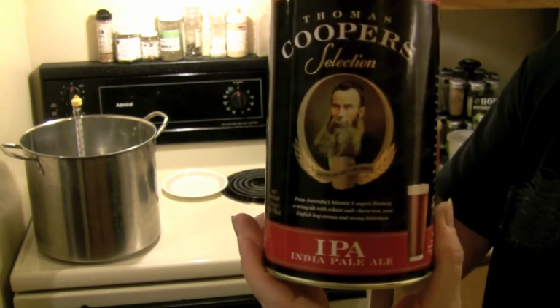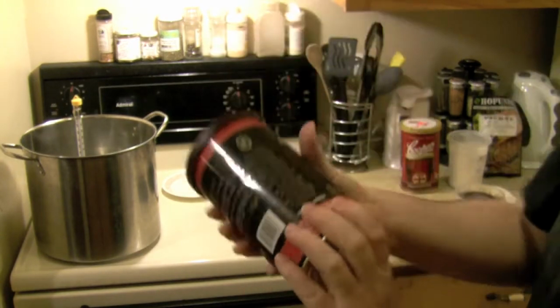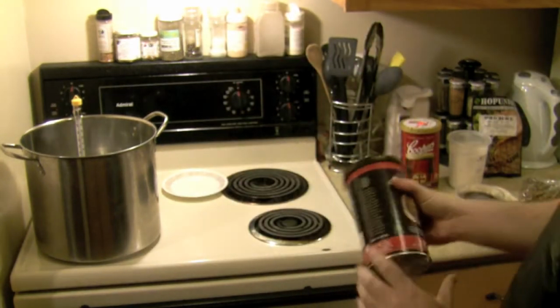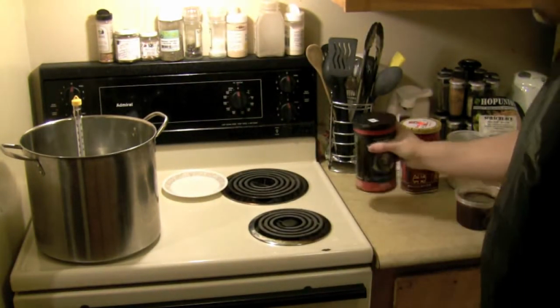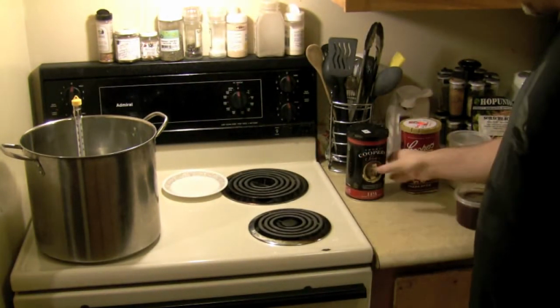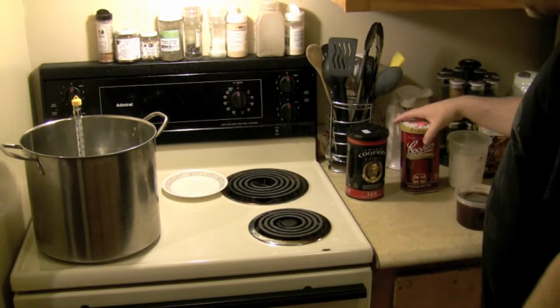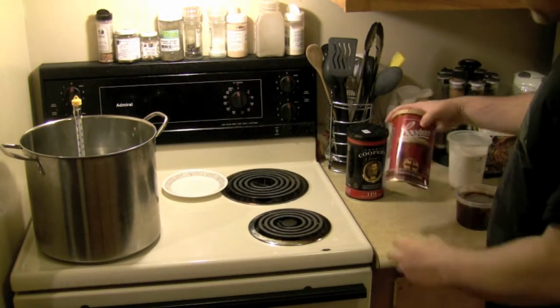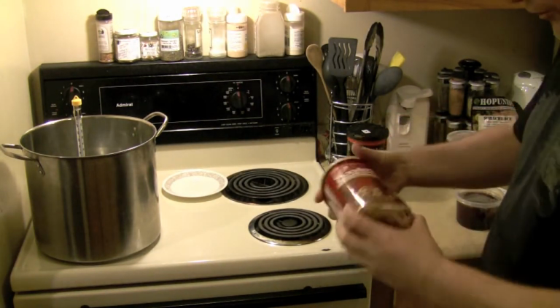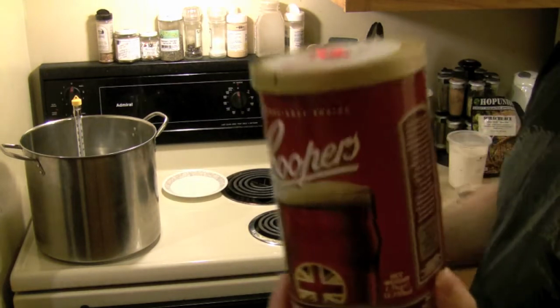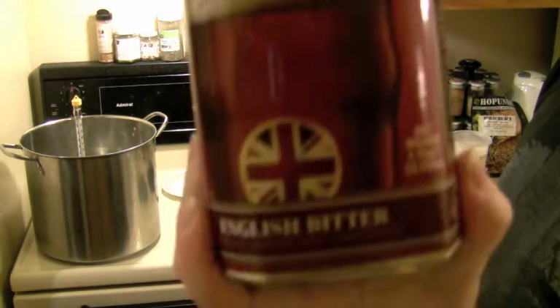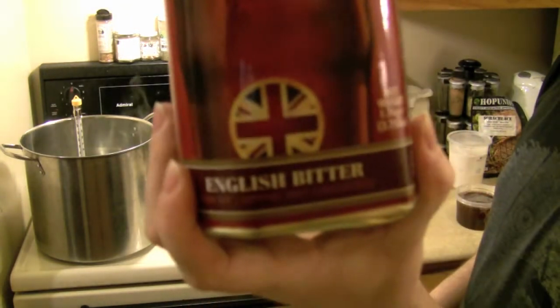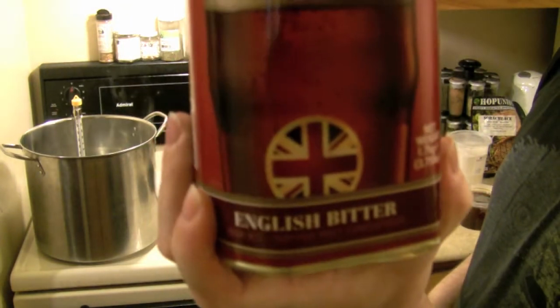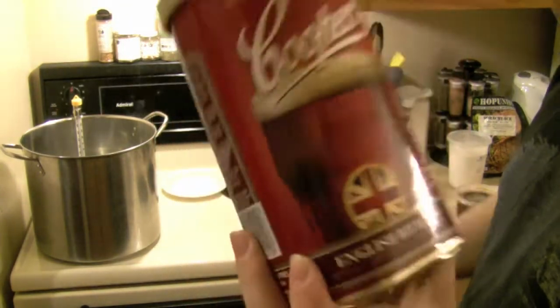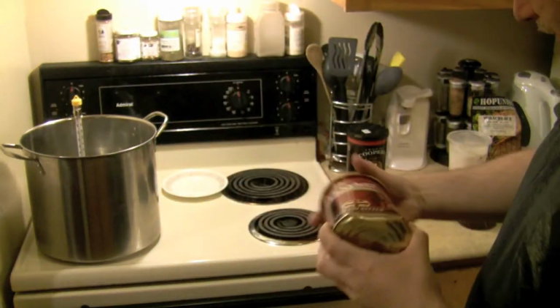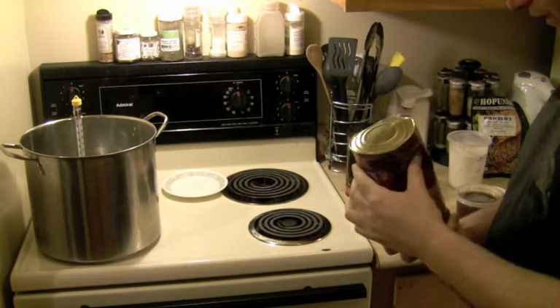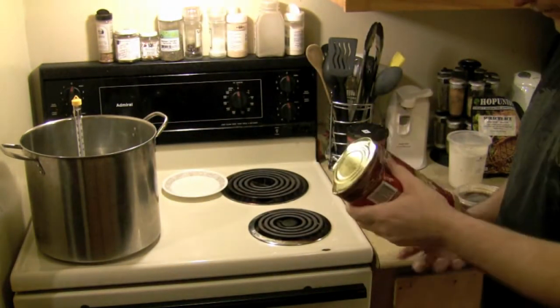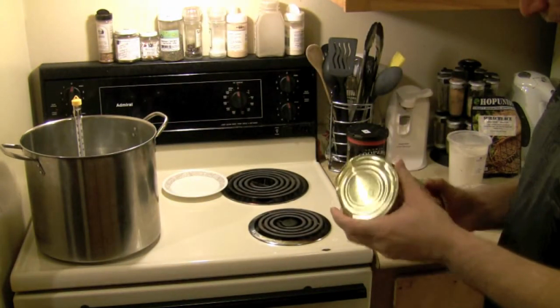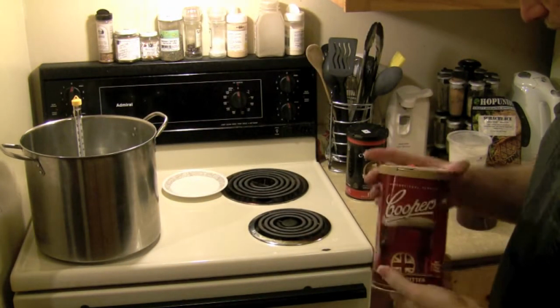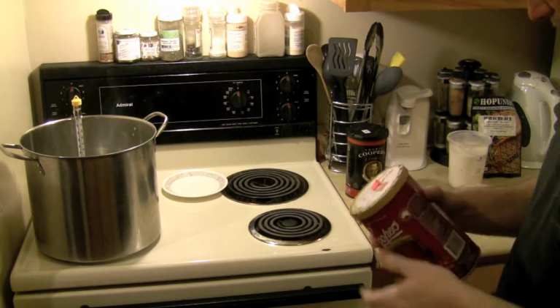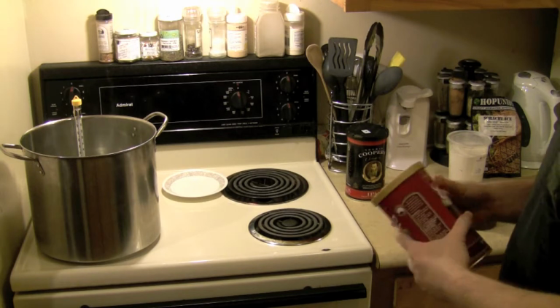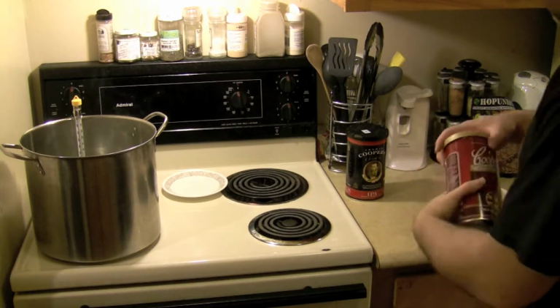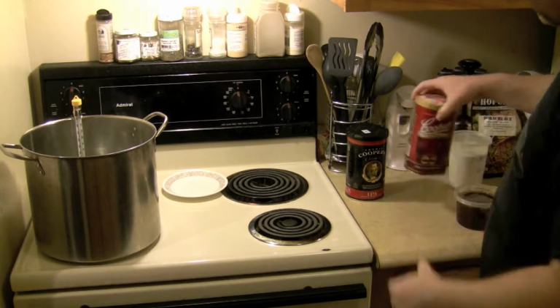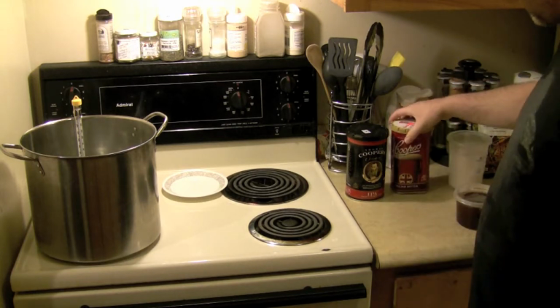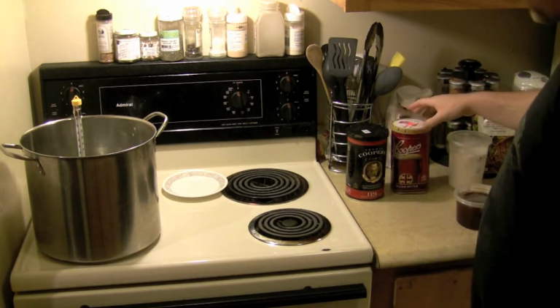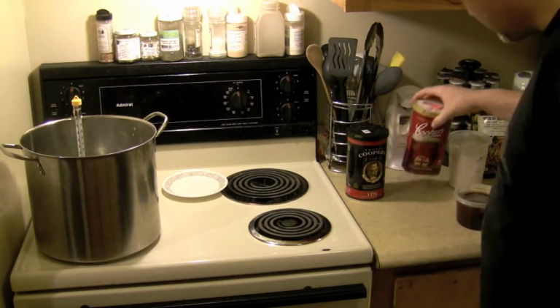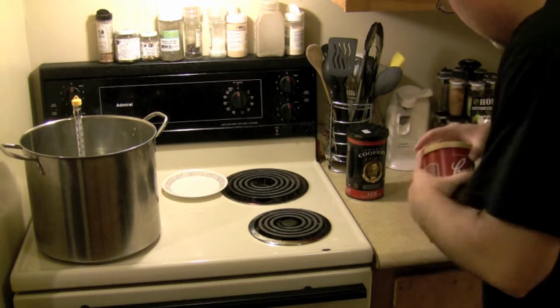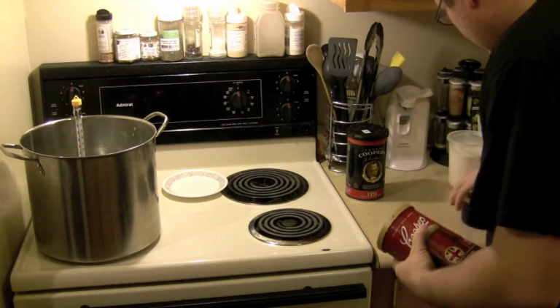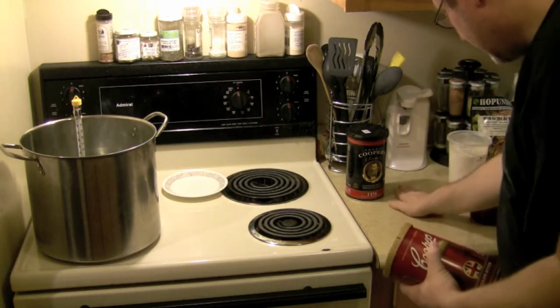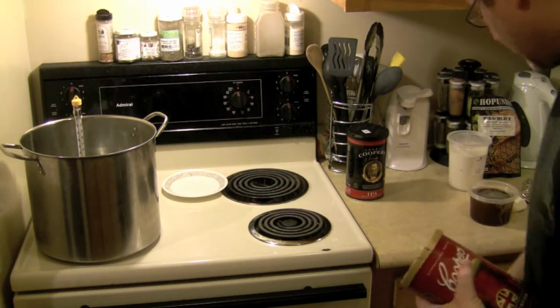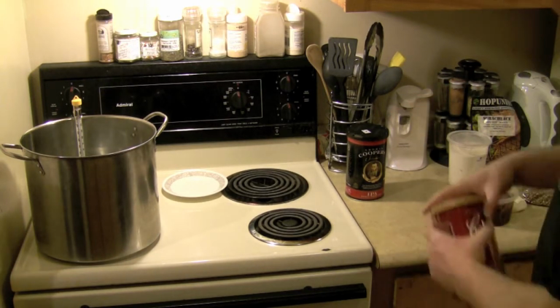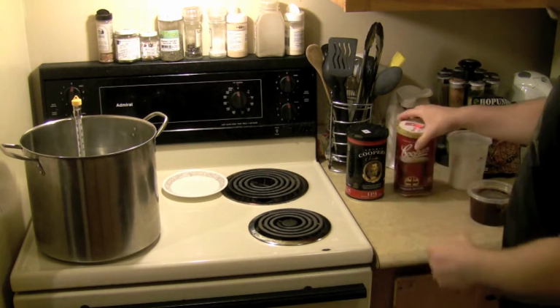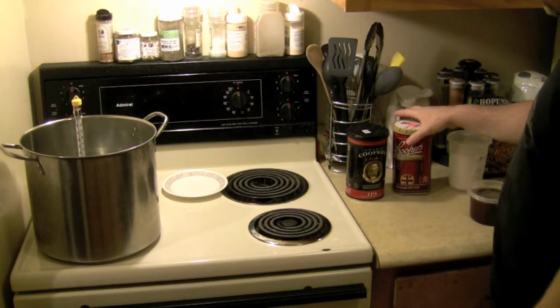Cooper's IPA, along with a Cooper's Bitter — English Bitter. This one's damaged so I'm going to have fun opening this one. I'll try and get that on camera if I can. That'll be fun.